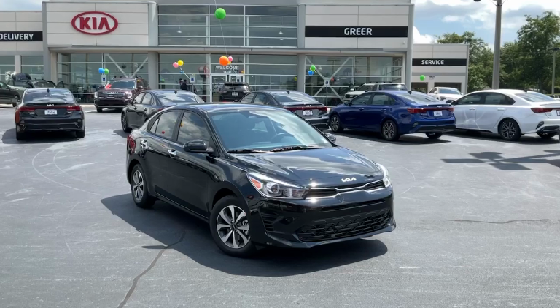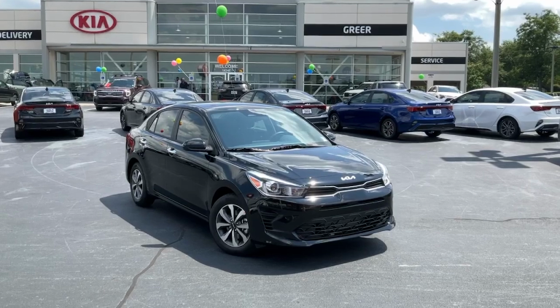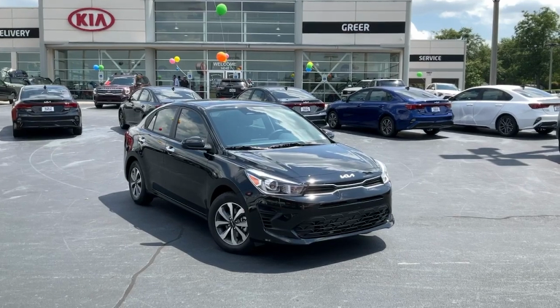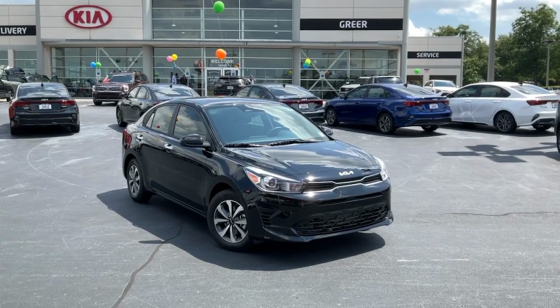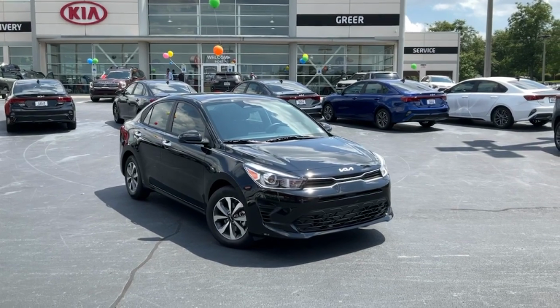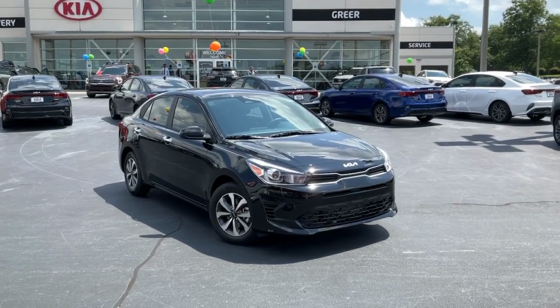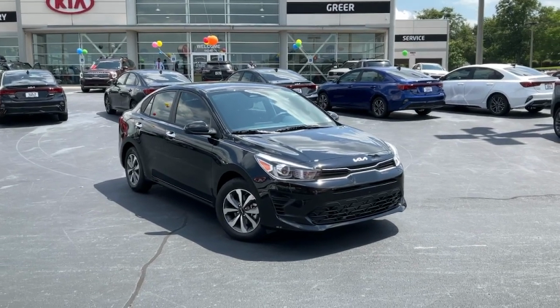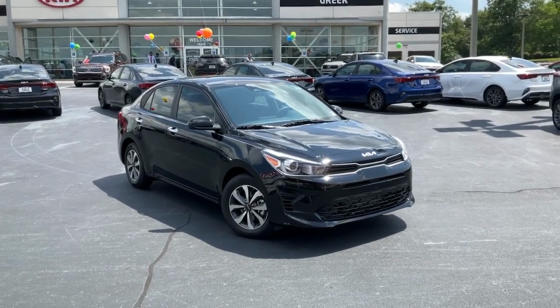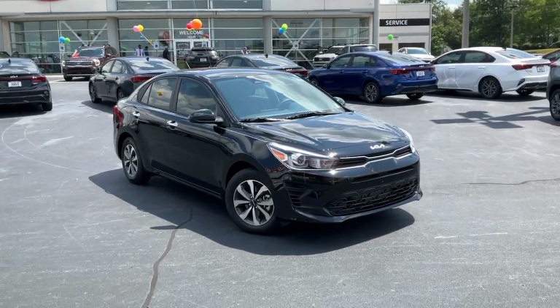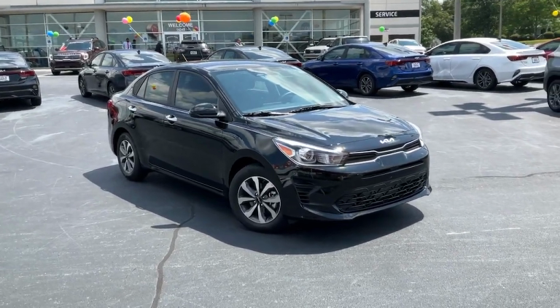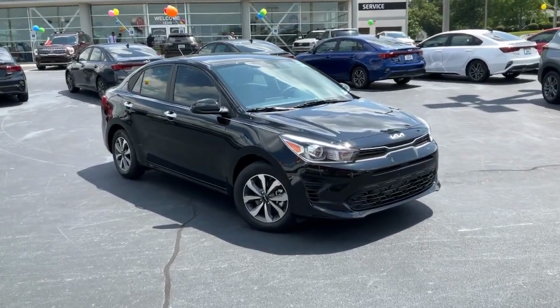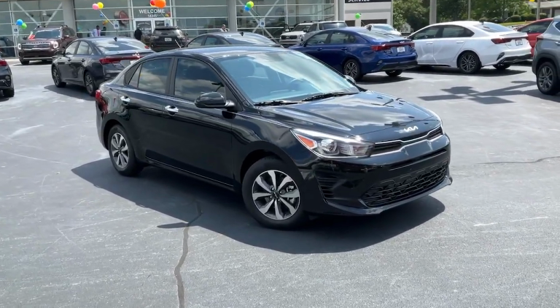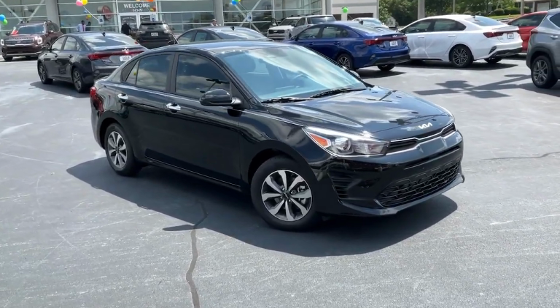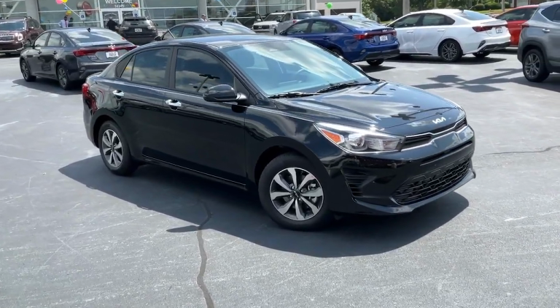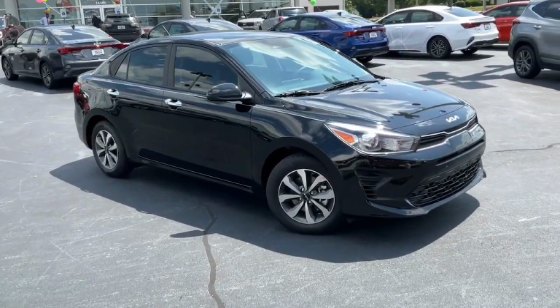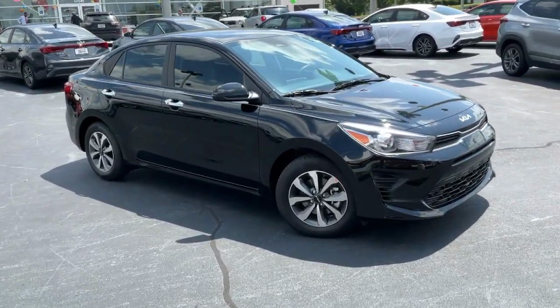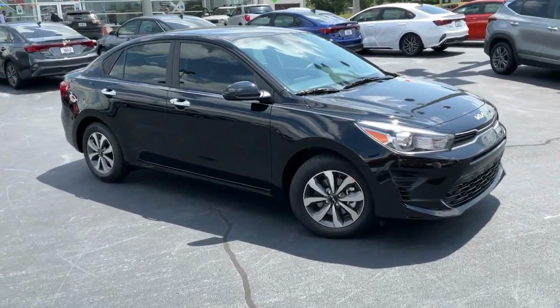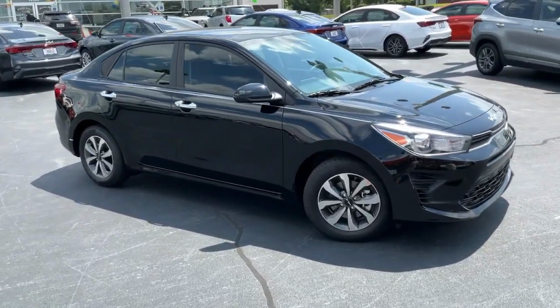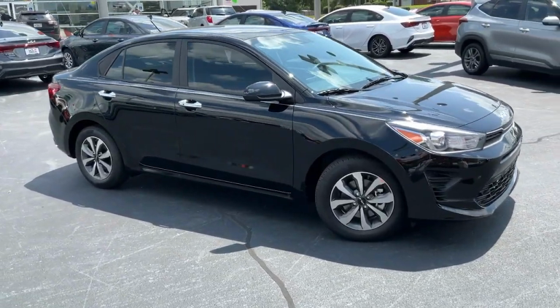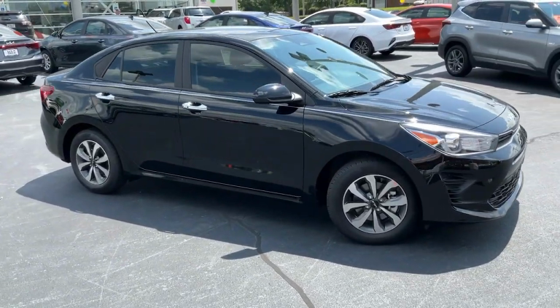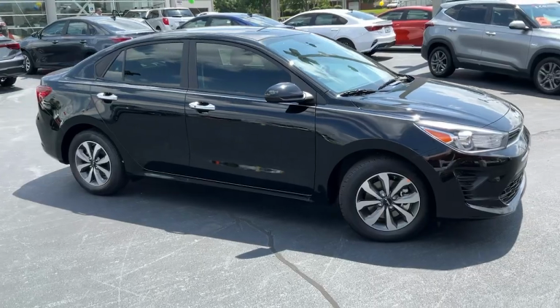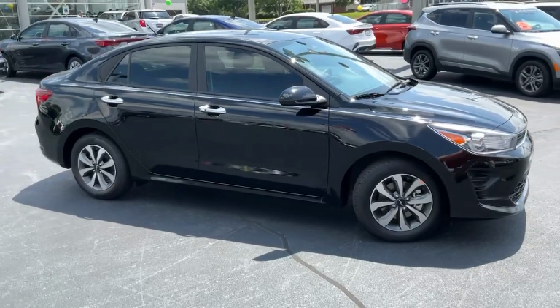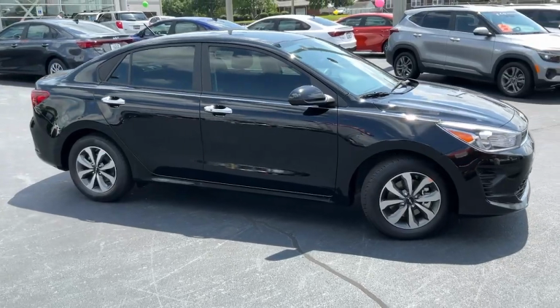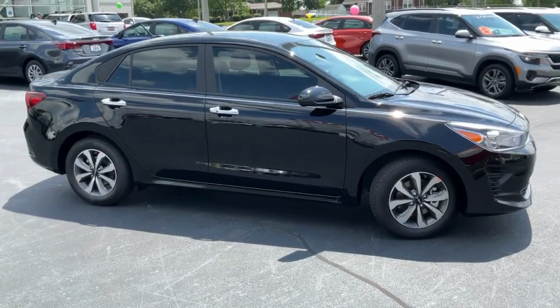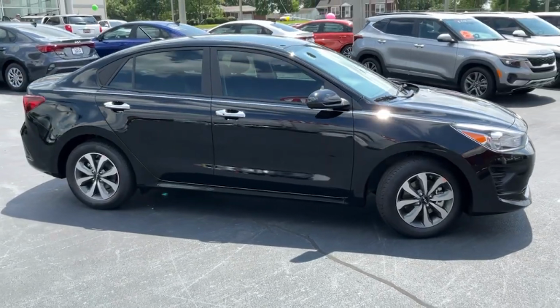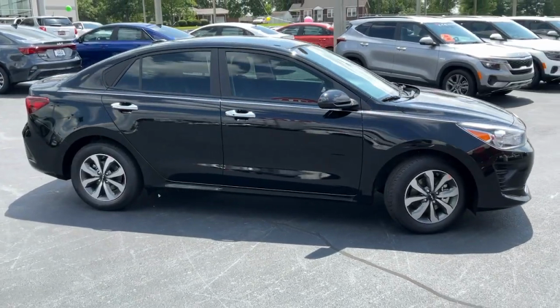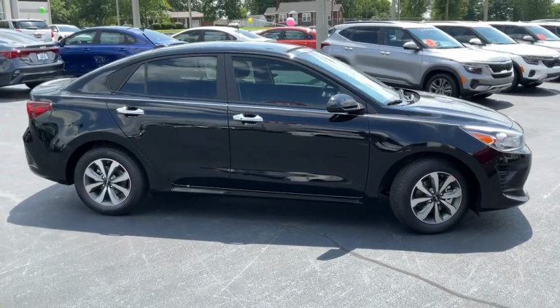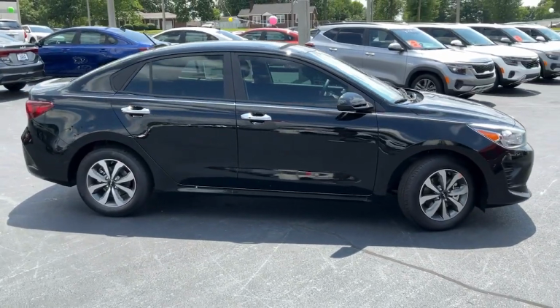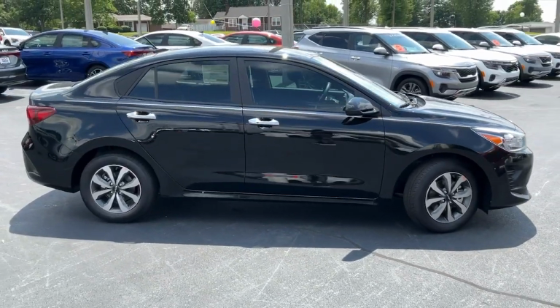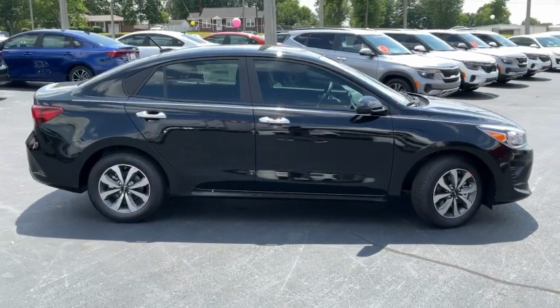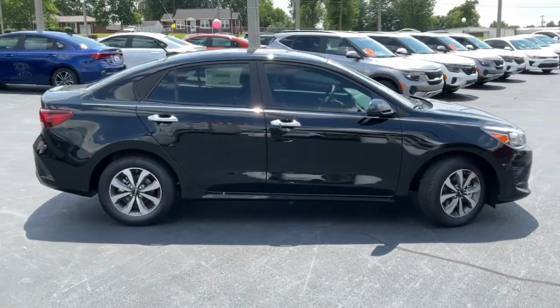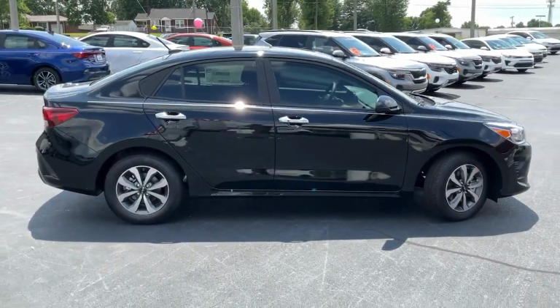Go home happy with the 2023 Kia Rio. The future is comfortable and affordable in this spirited Rio.